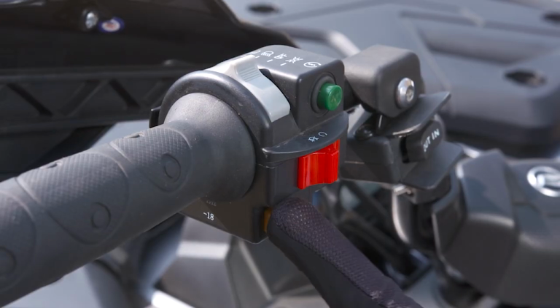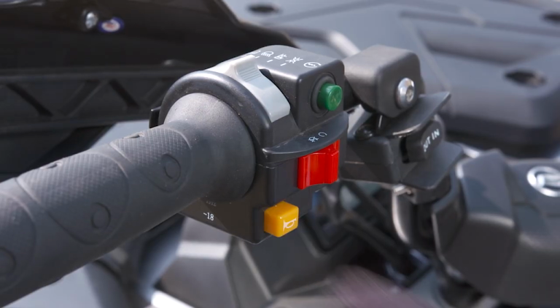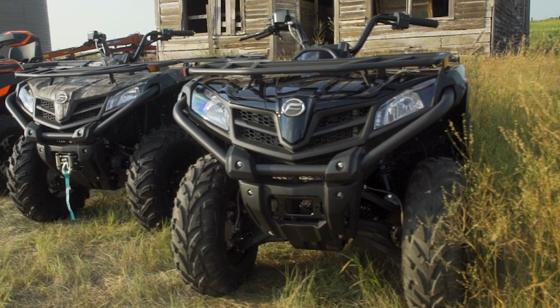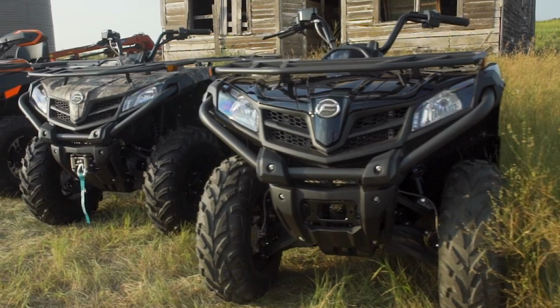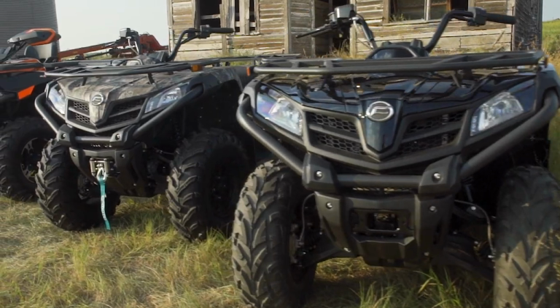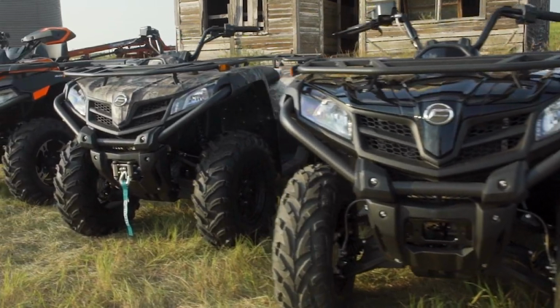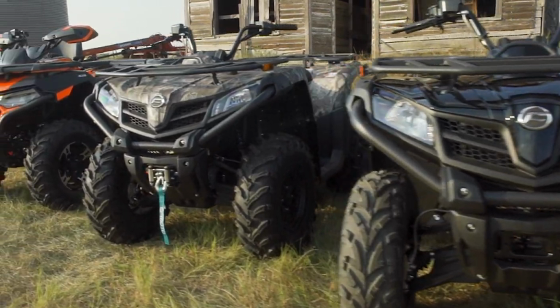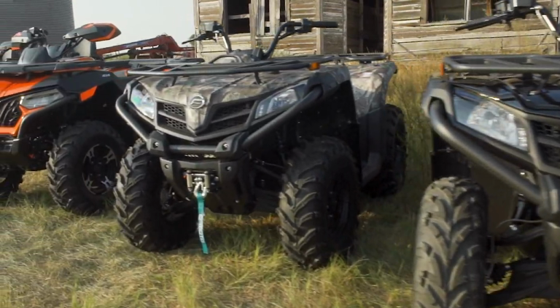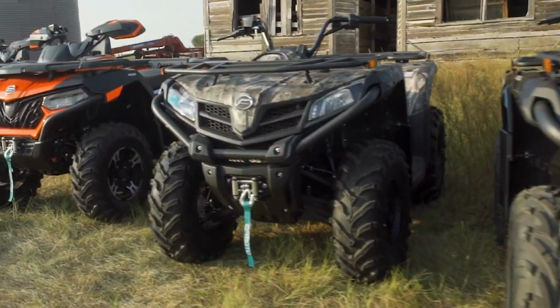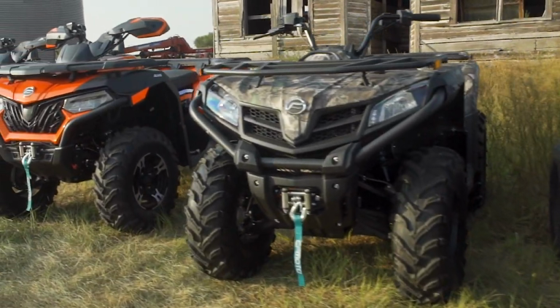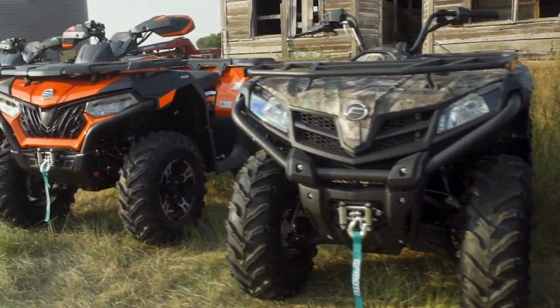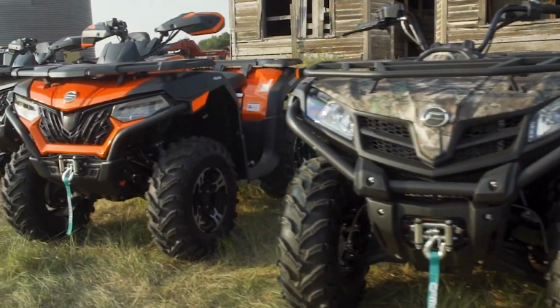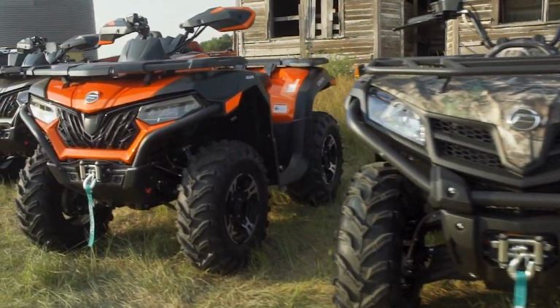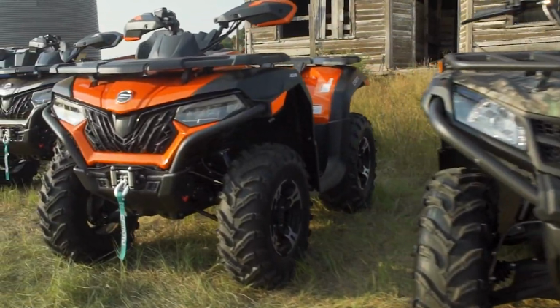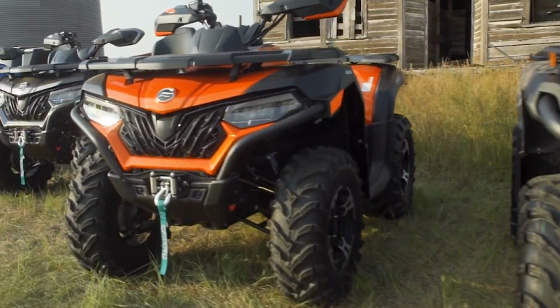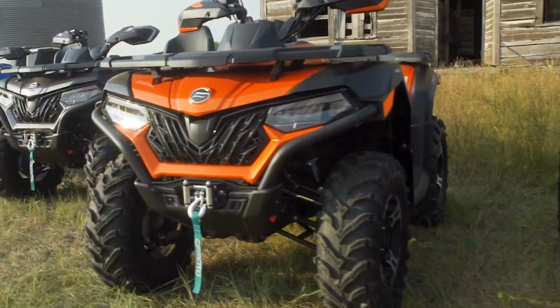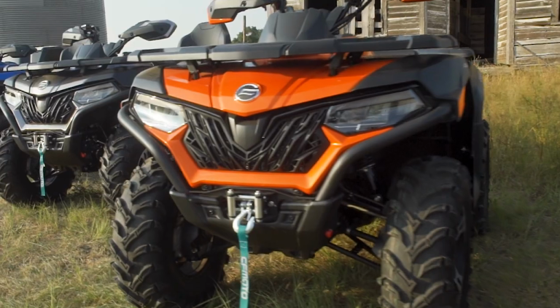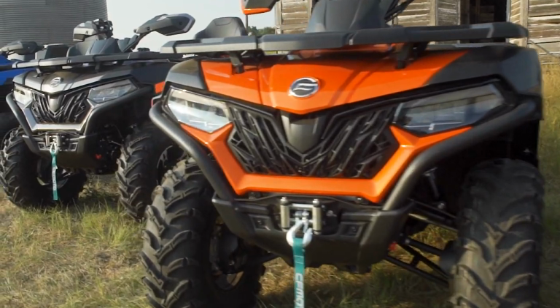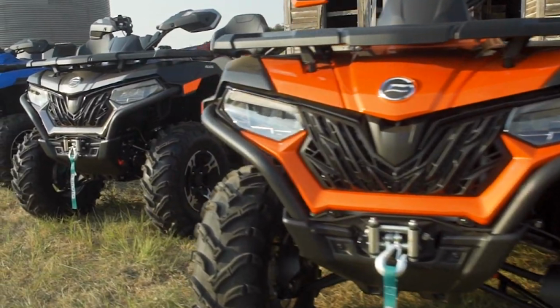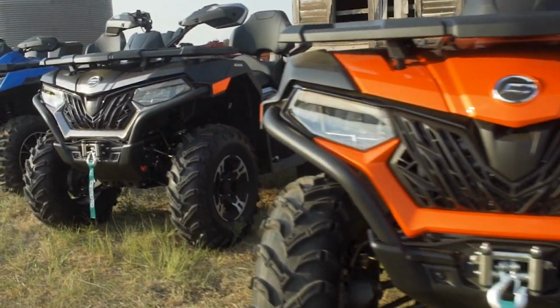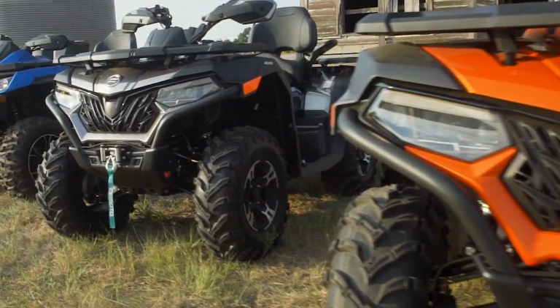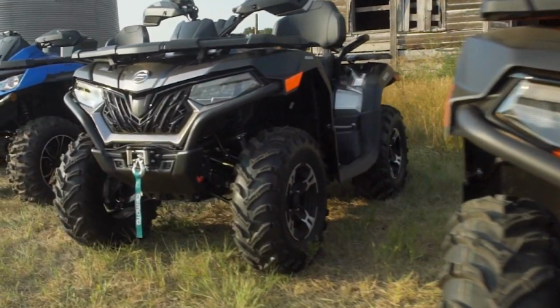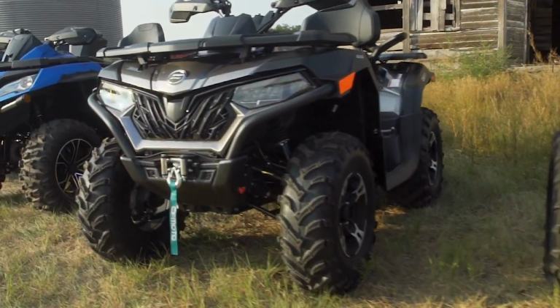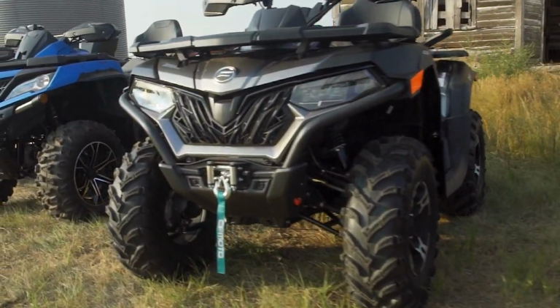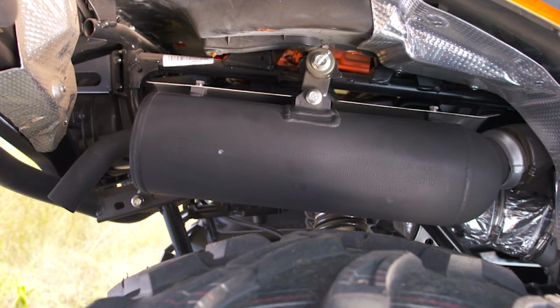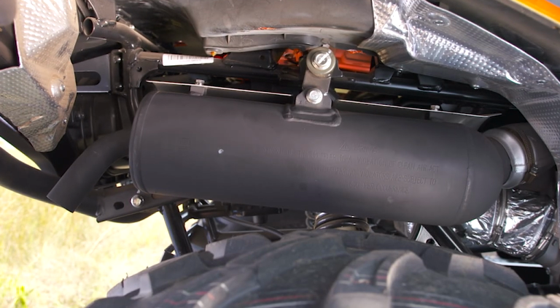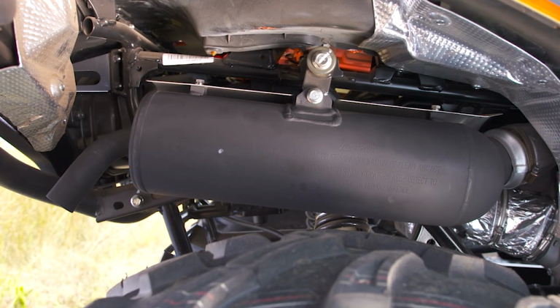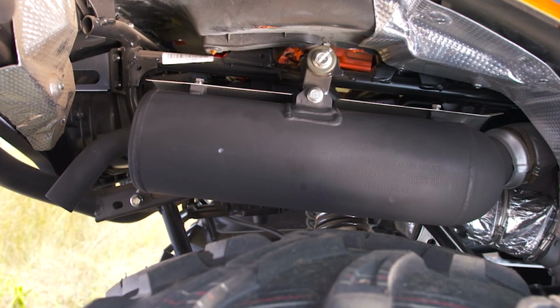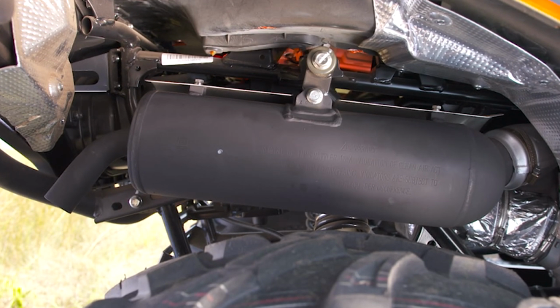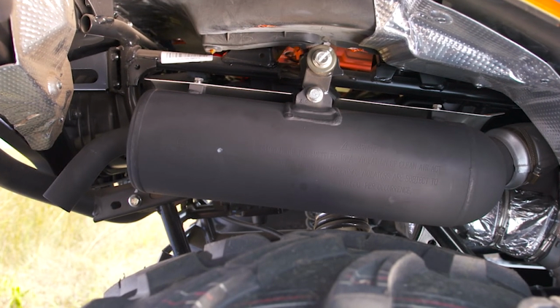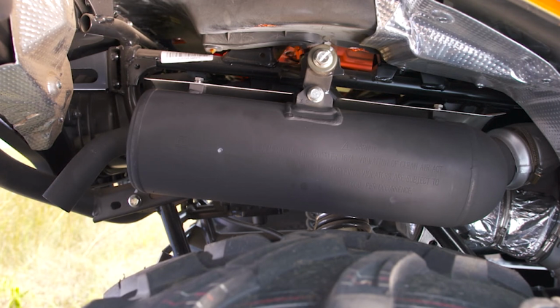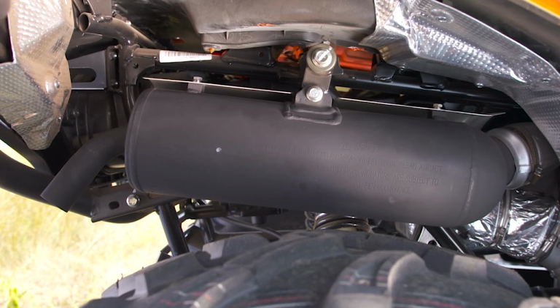With the exception of the entry-level 400S, they all get electronic power steering, aluminum rims, and a winch. New this year, all C-Force models also come with a revised exhaust system for quieter operation and improved heat isolation.